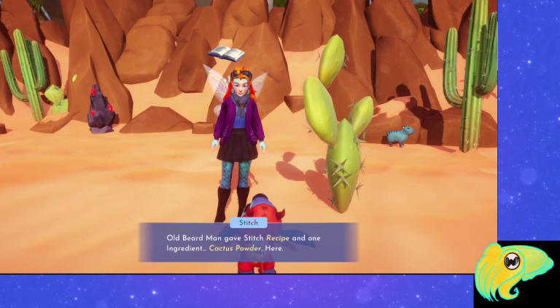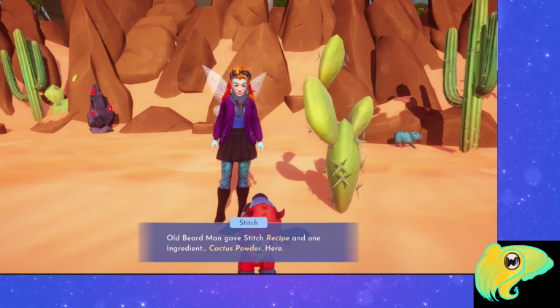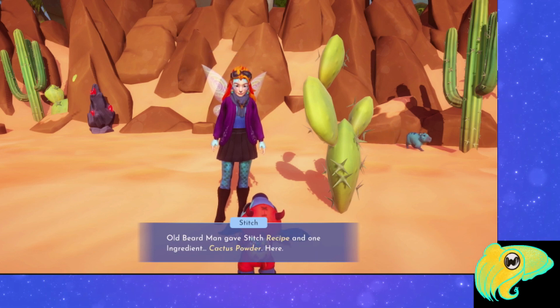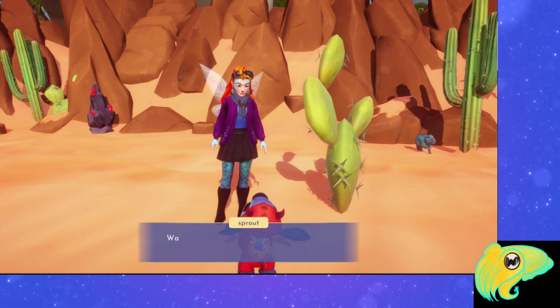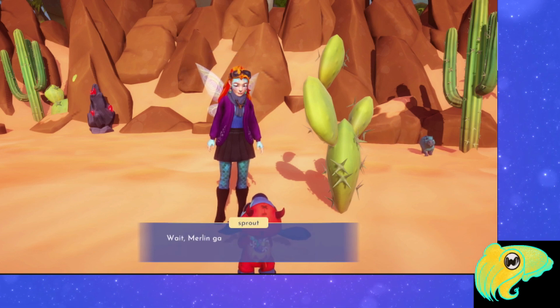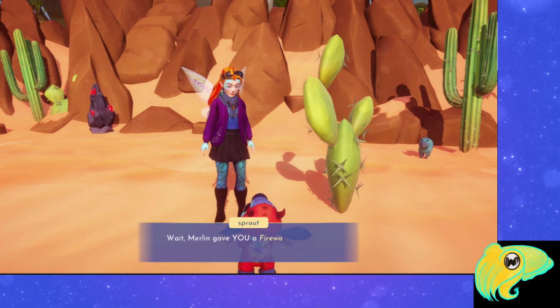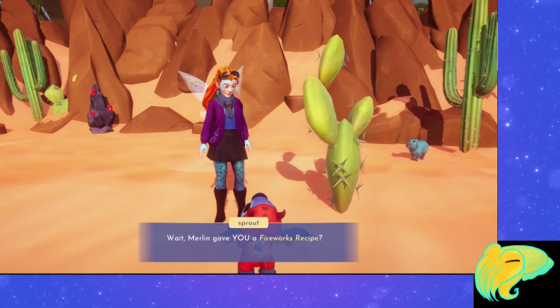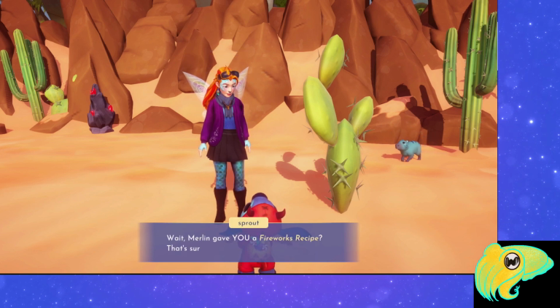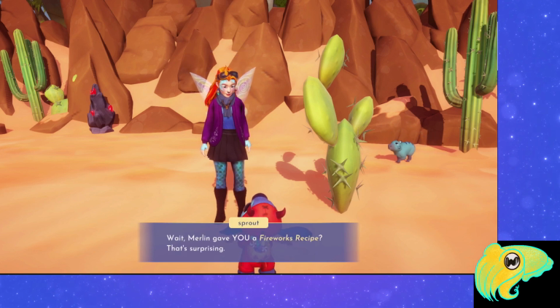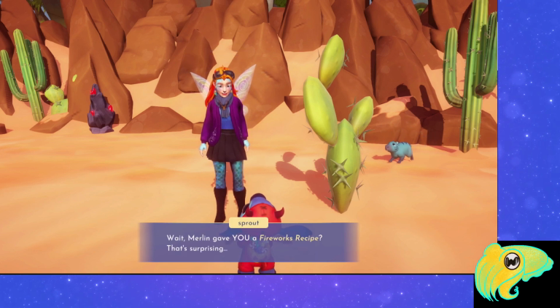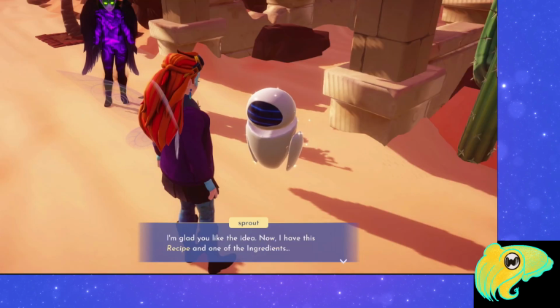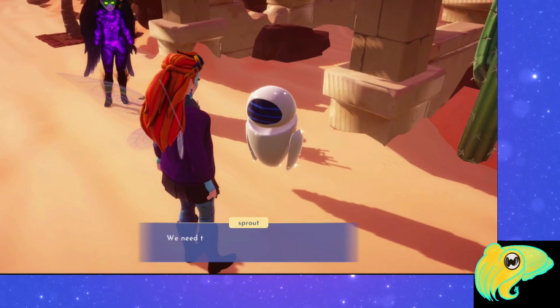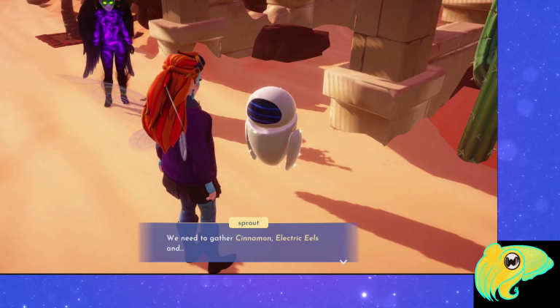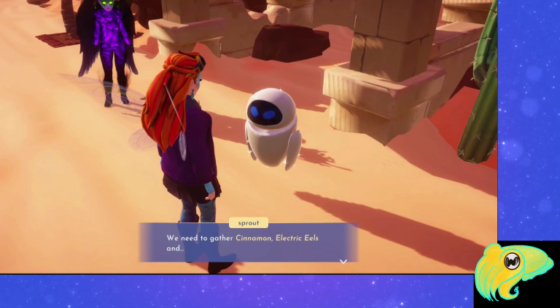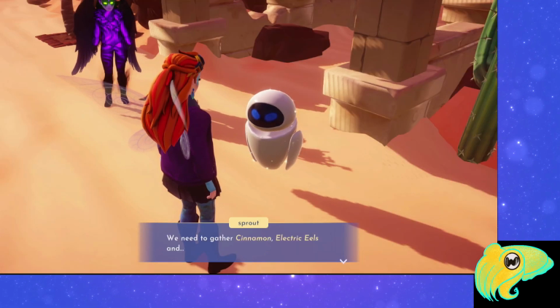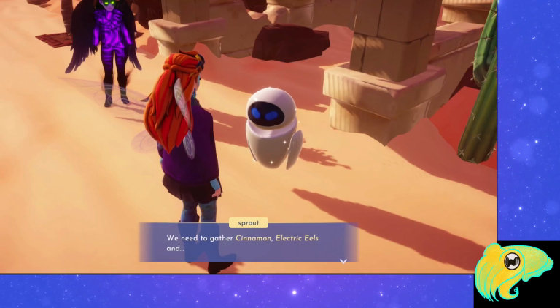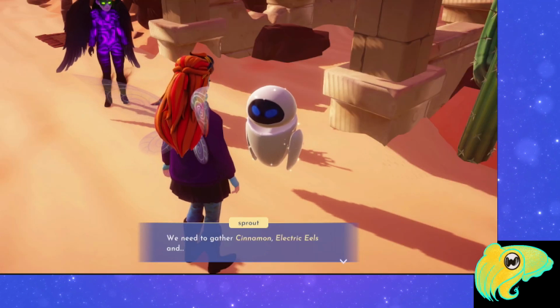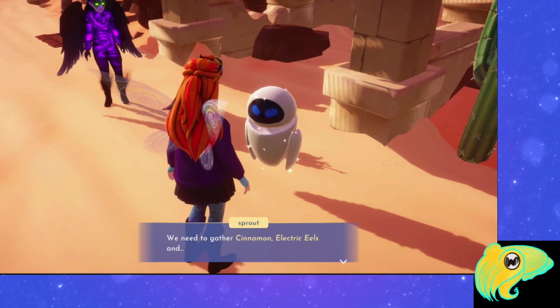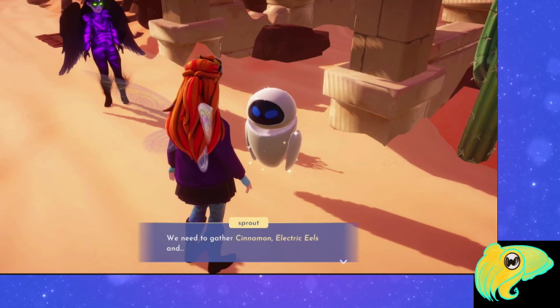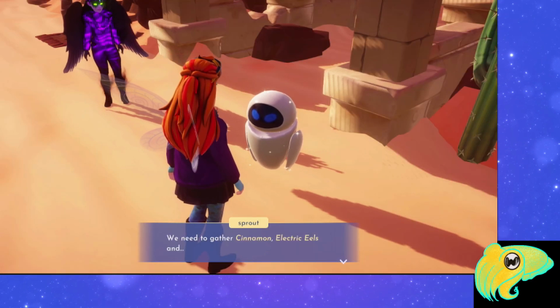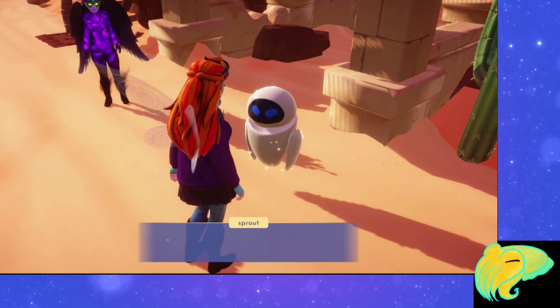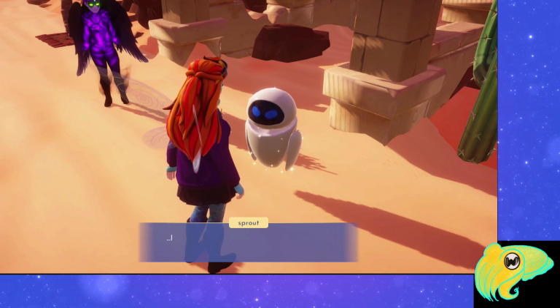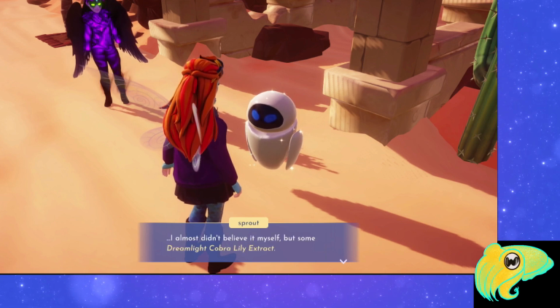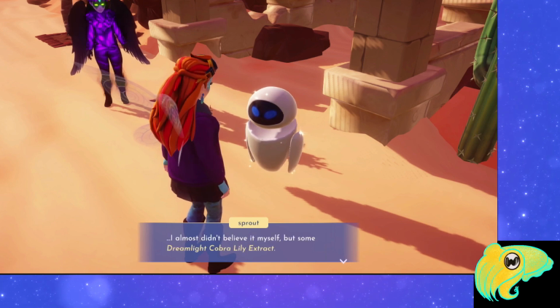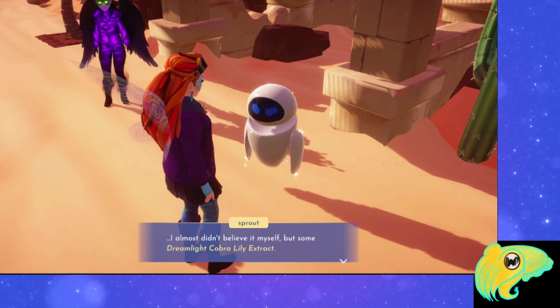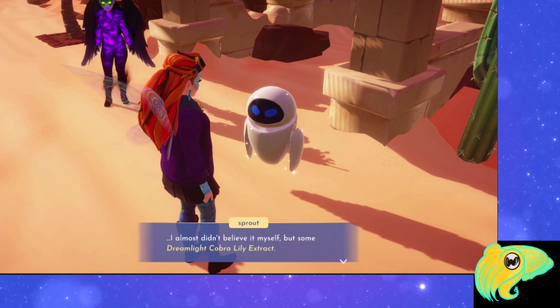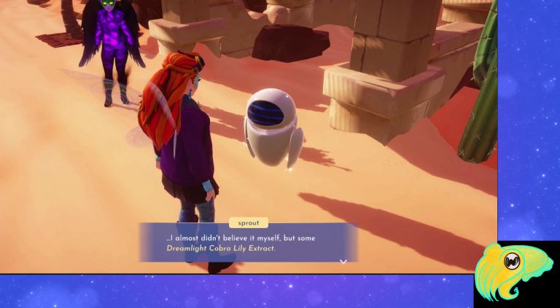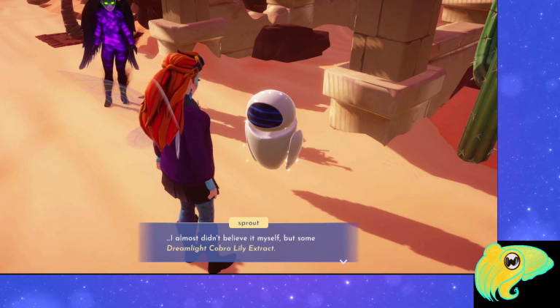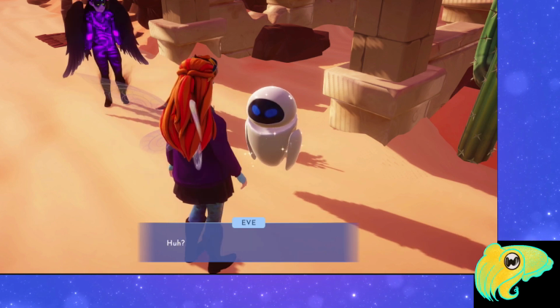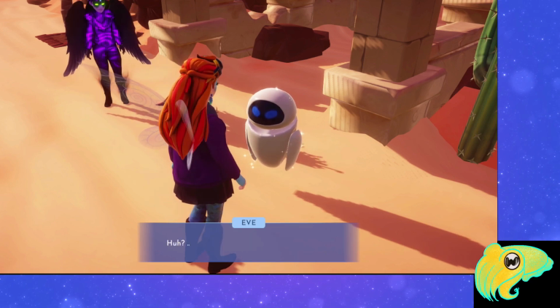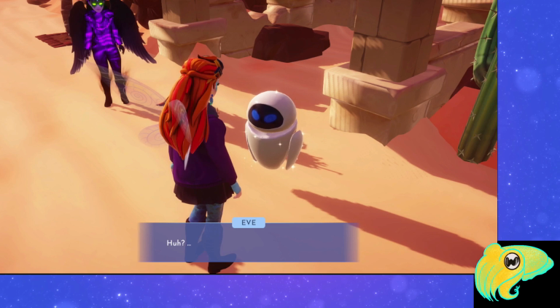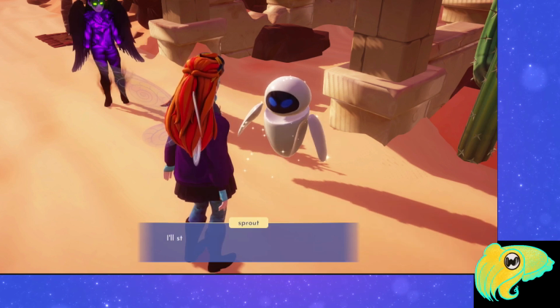You're going to need Cinnamon, Electric Eels, and Dreamlike Cobra Lily Extract. You probably already have the first two, but if you don't, you'll have to find those around Eternity Isle. You'll find both Cinnamon and Electric Eels in the Wild Tangle.